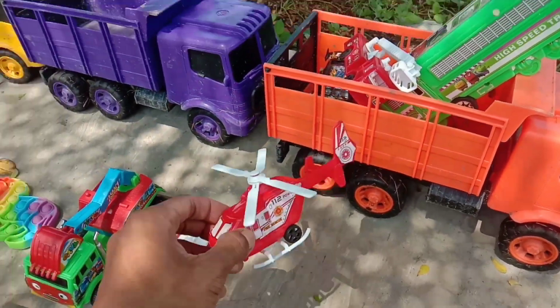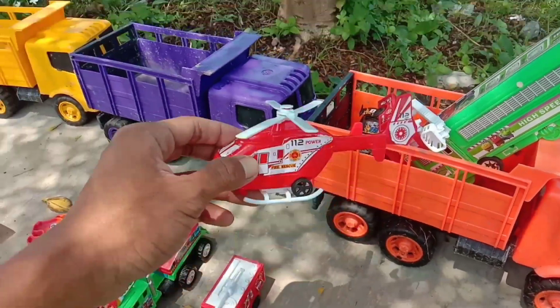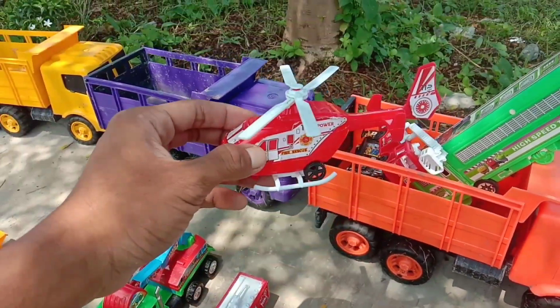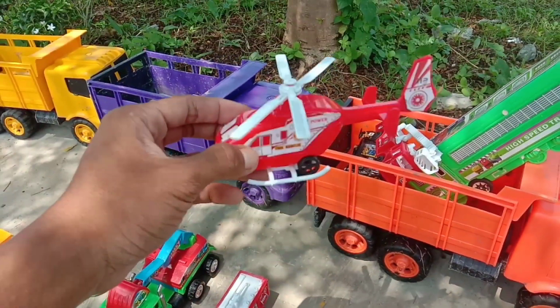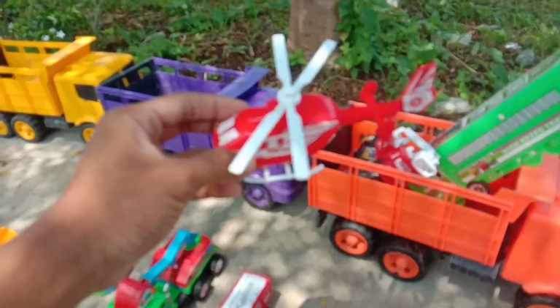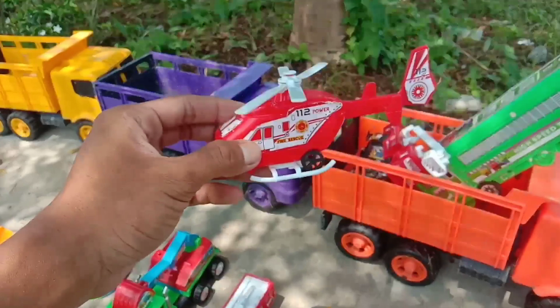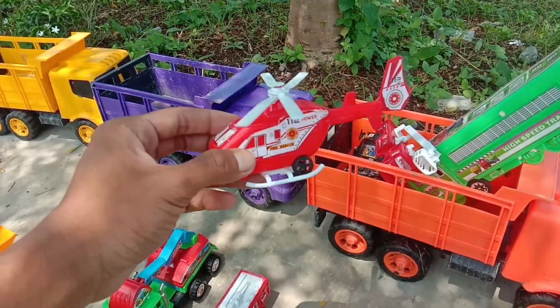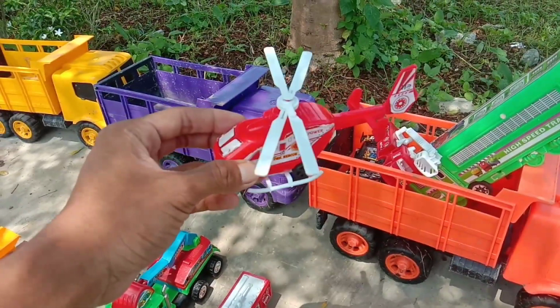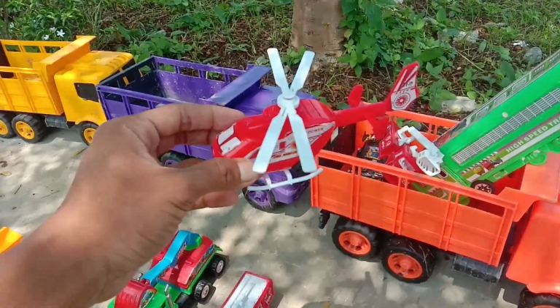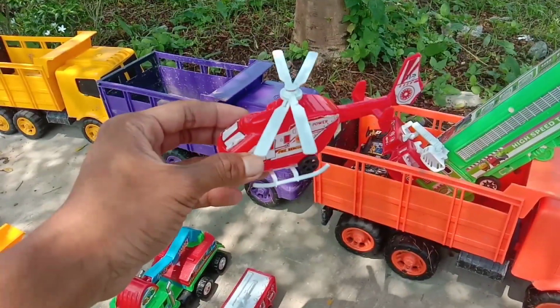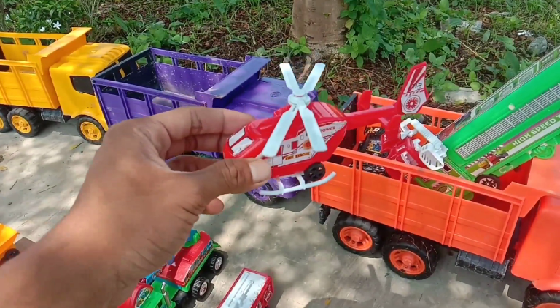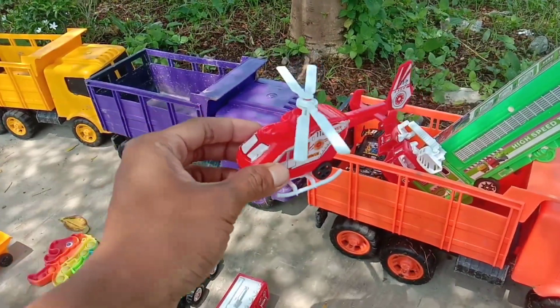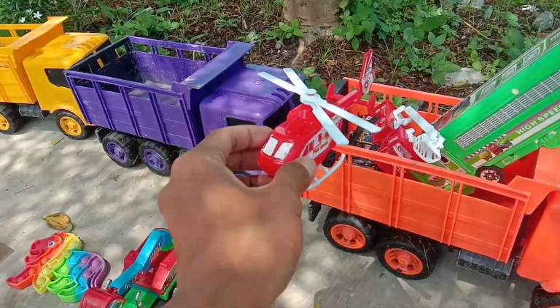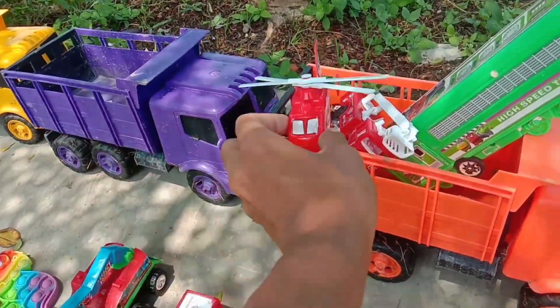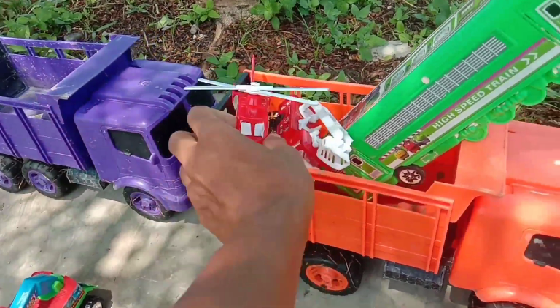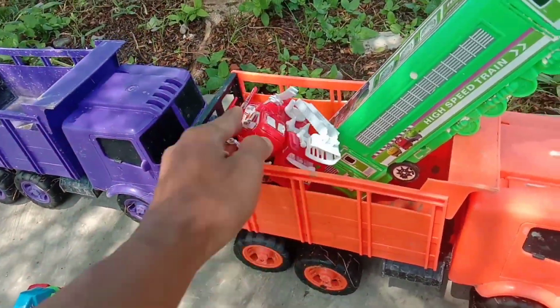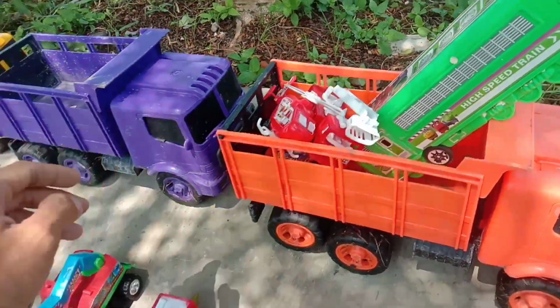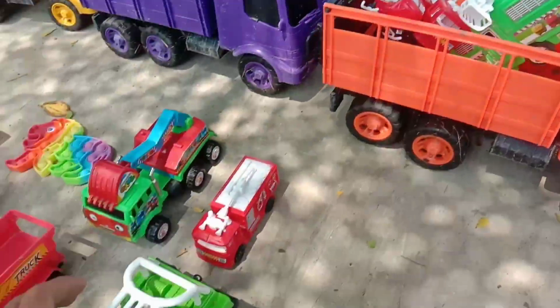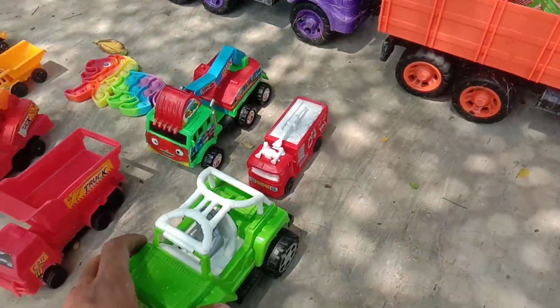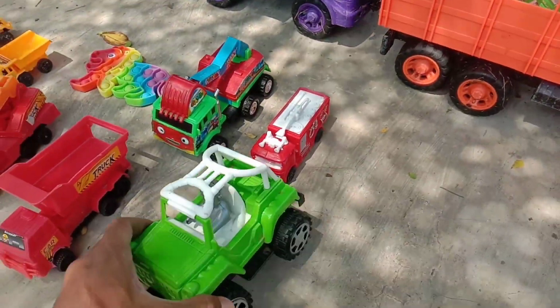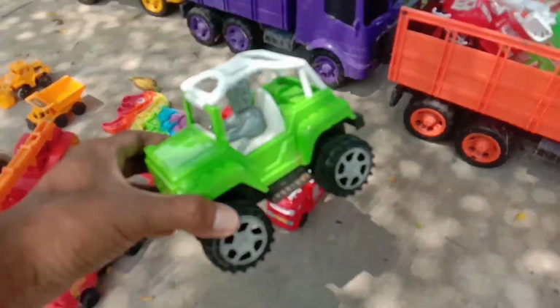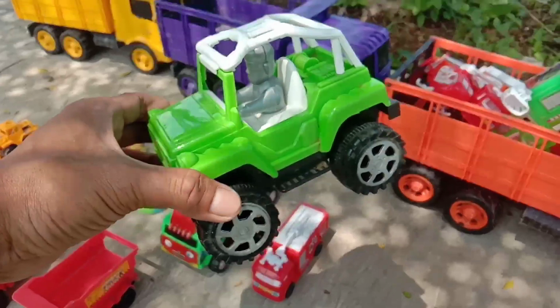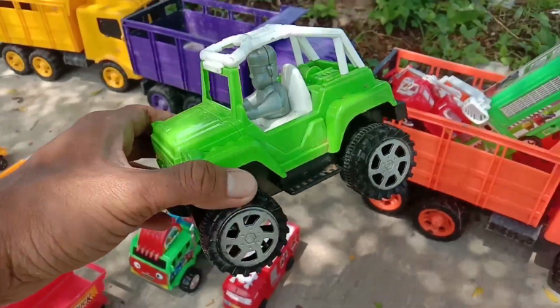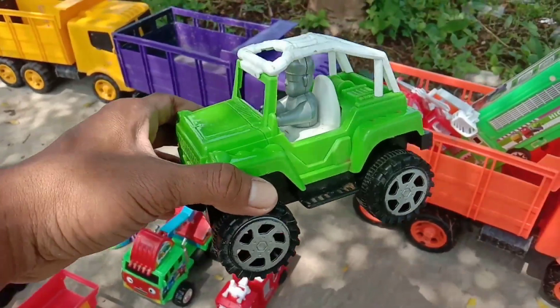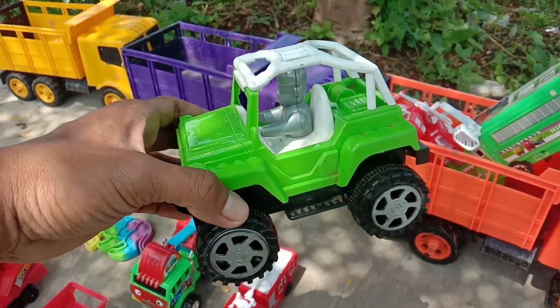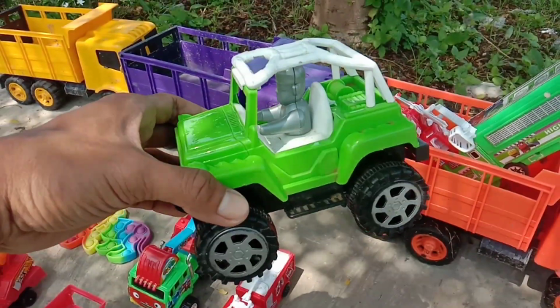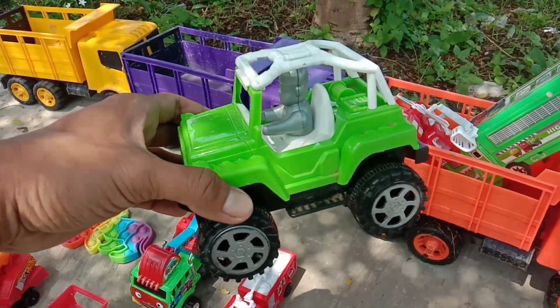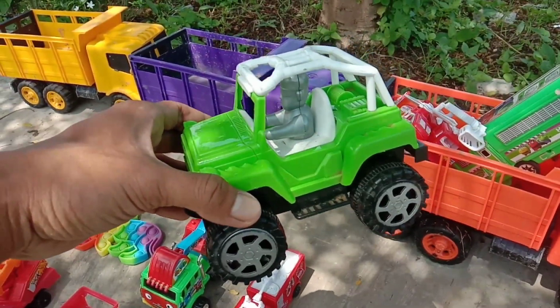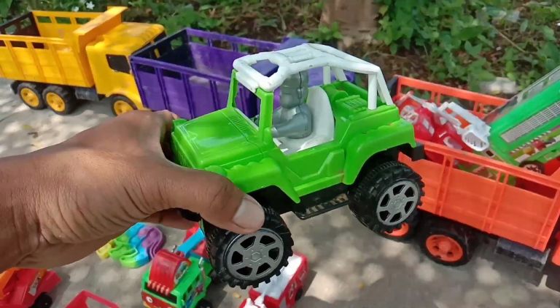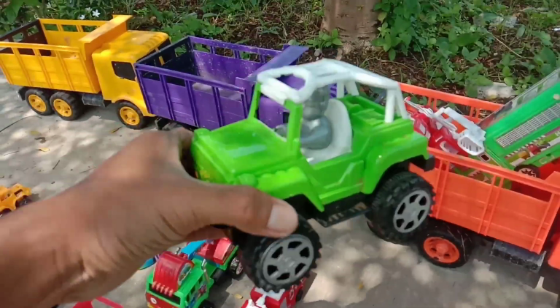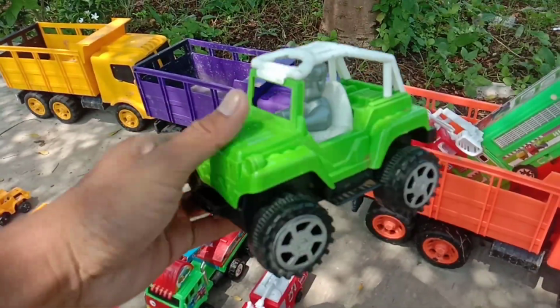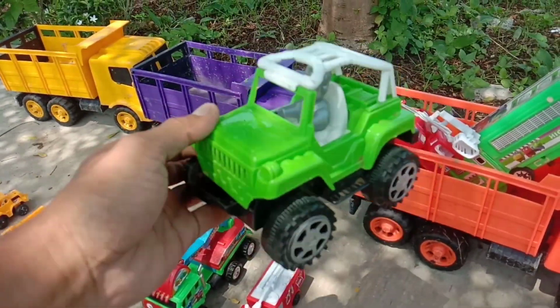Wow, kalau yang ini helikopter, teman-teman. Keren sekali. Wow, di sini juga ada mobil jeep. Warna hijau, teman-teman.